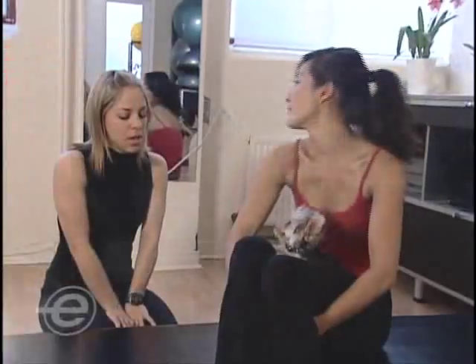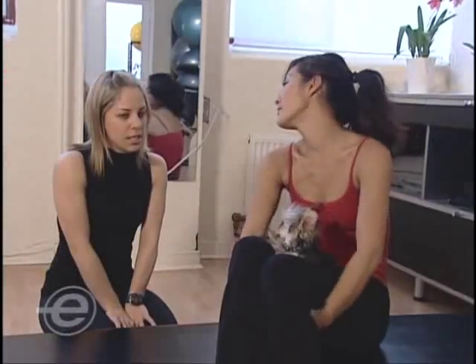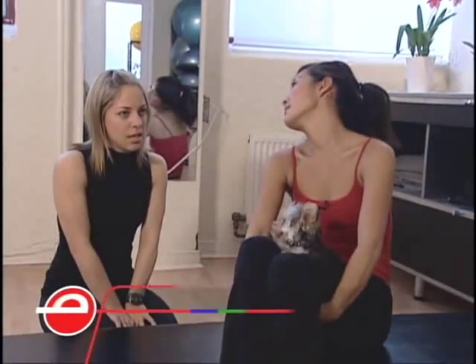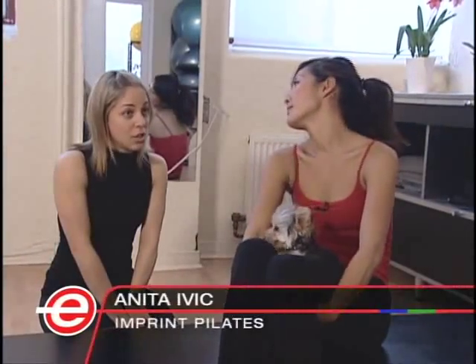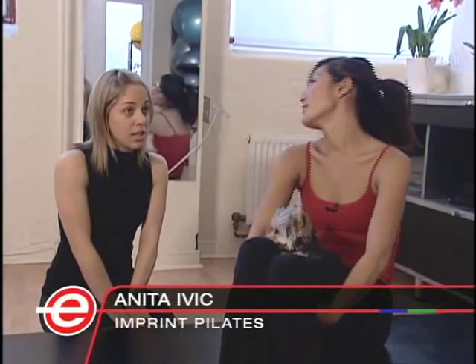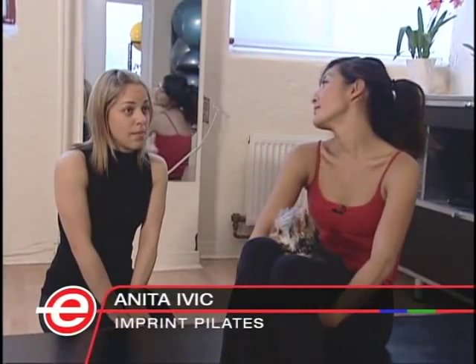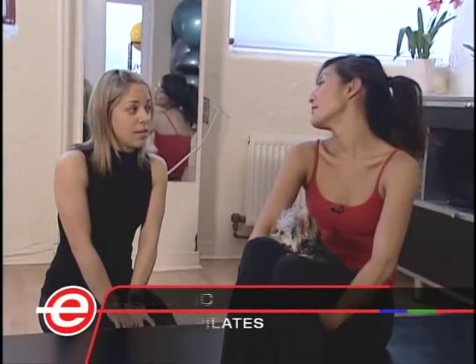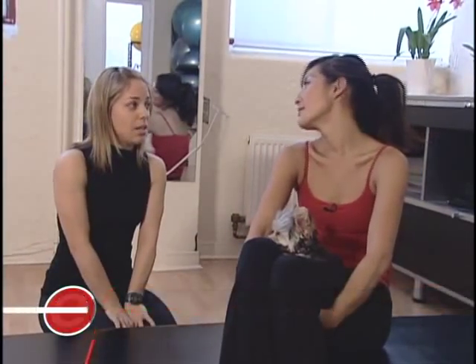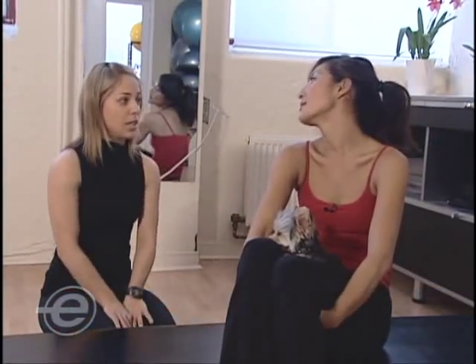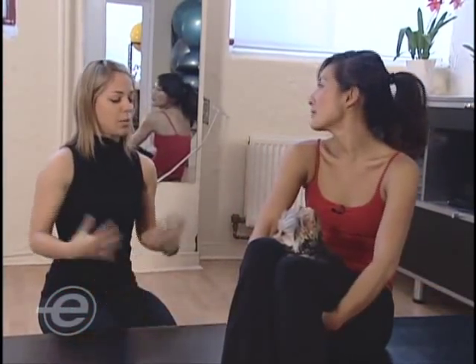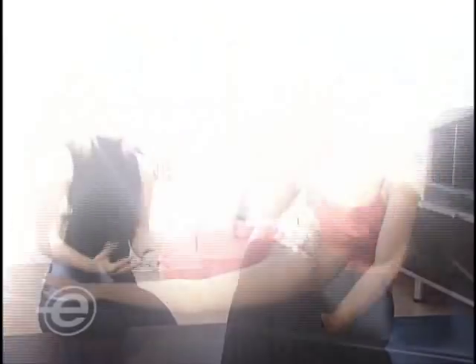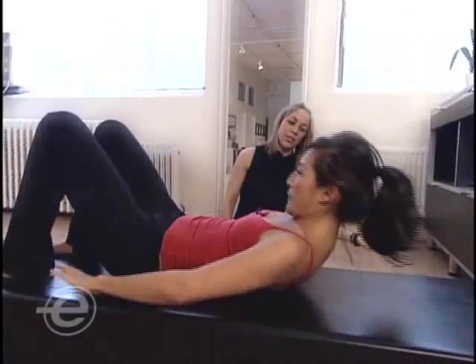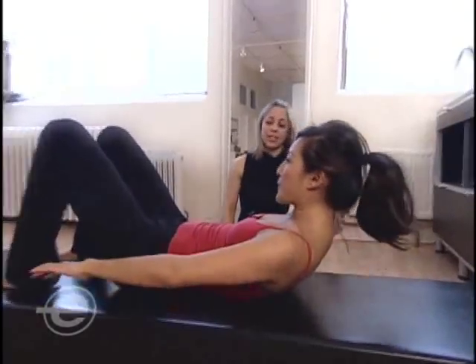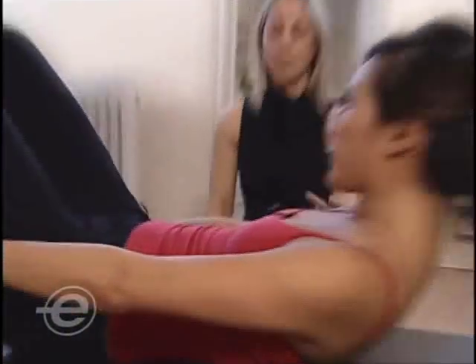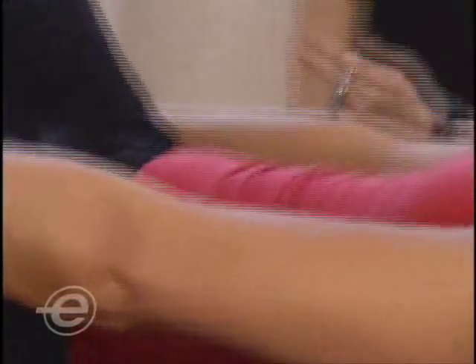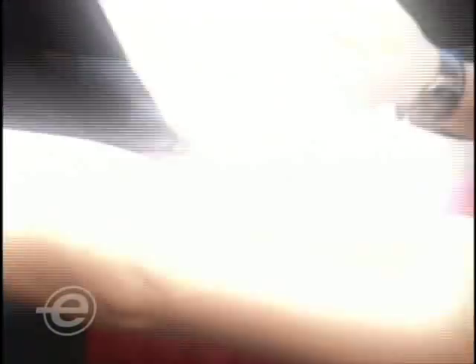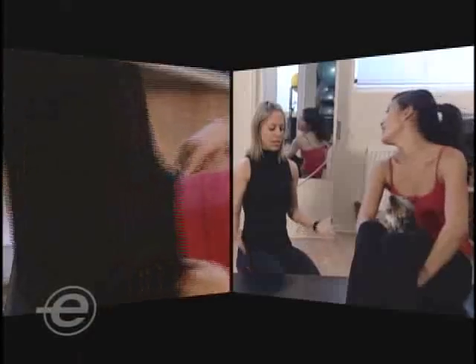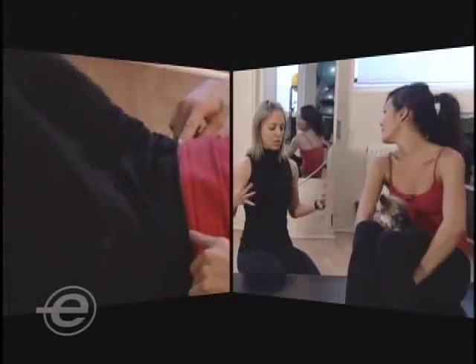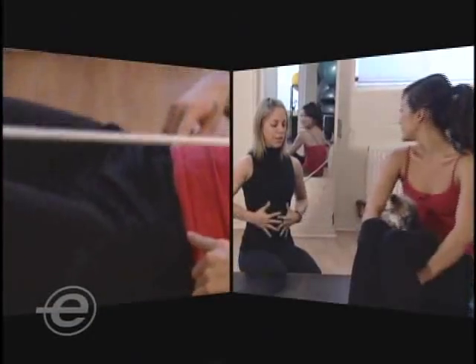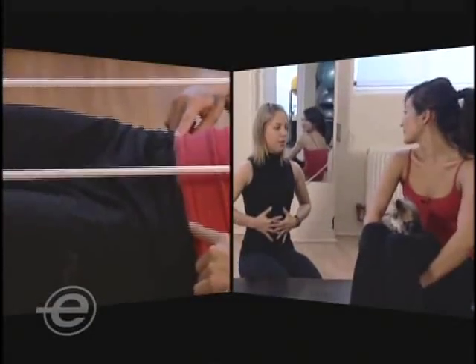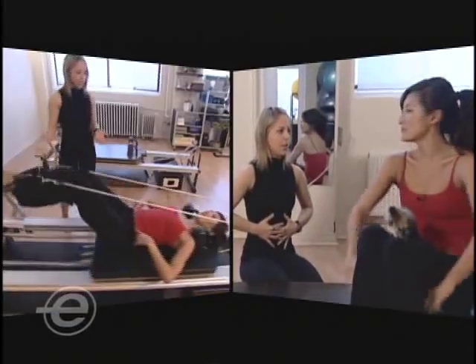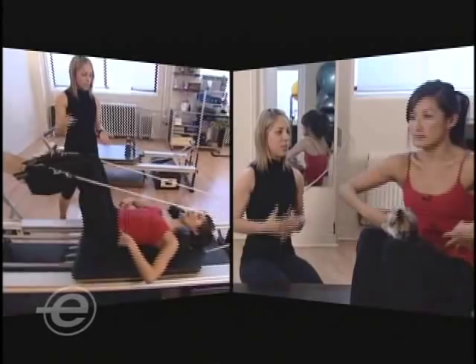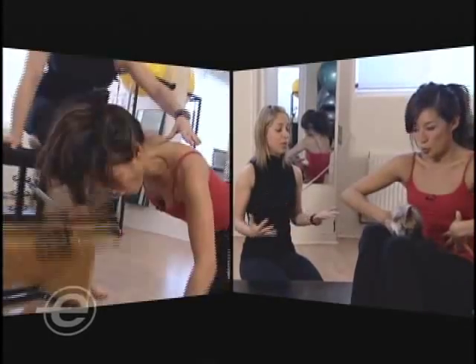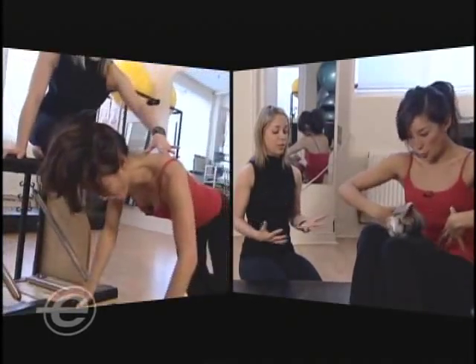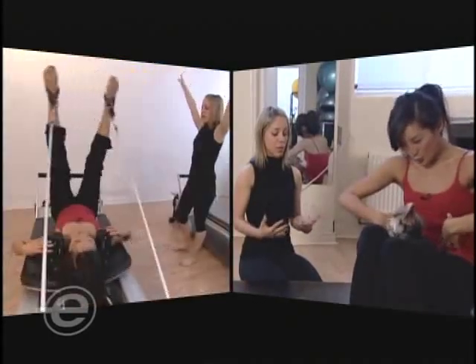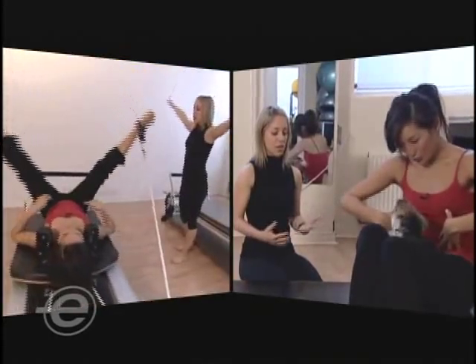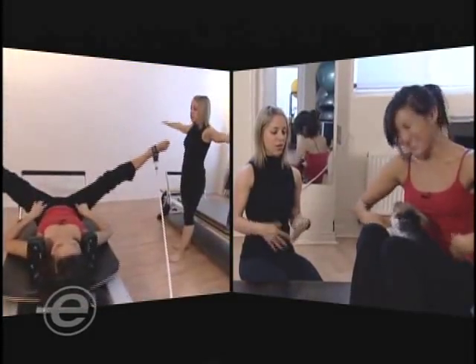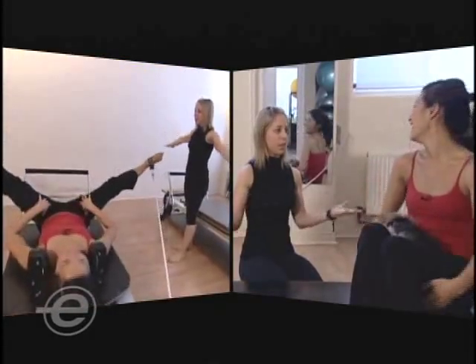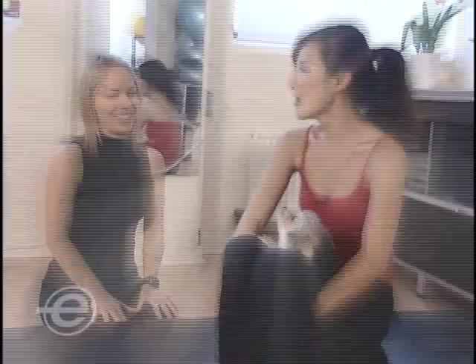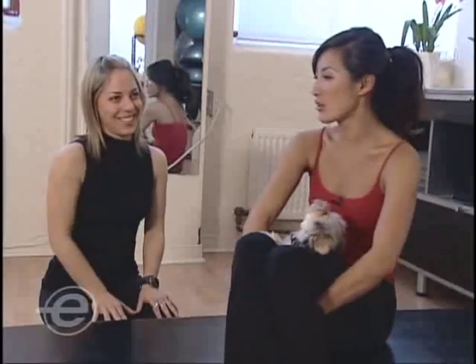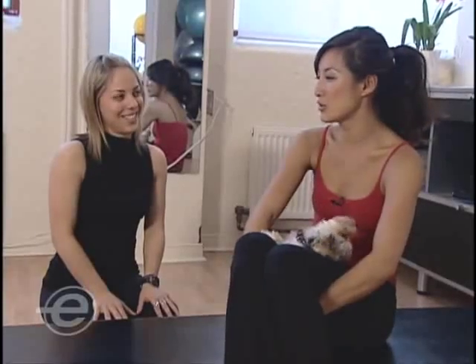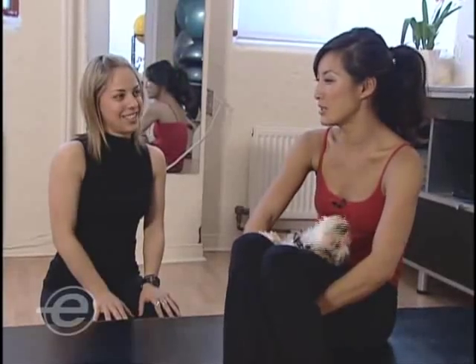Pilates is essentially mind-body work focusing on core conditioning. You want to basically use the energy from your center to move, rather than just focusing on your extremities. So I guess we should get to it.